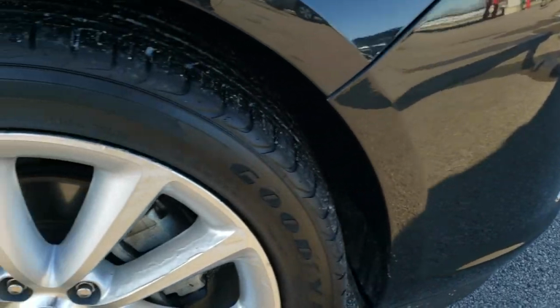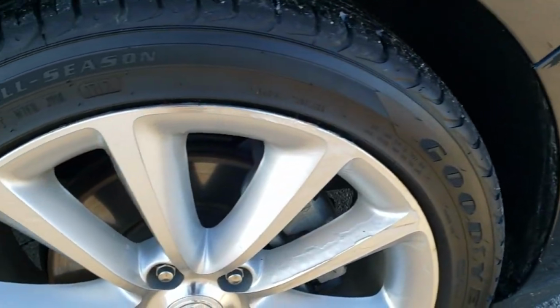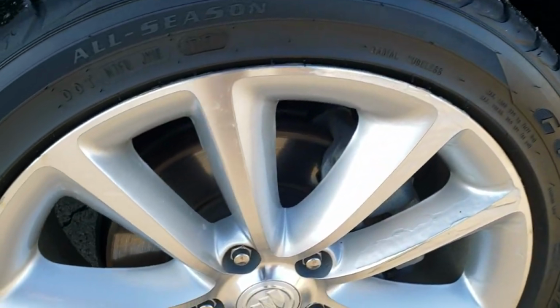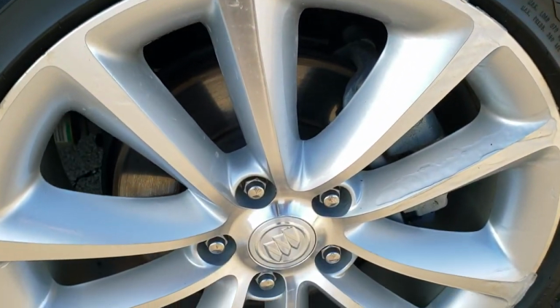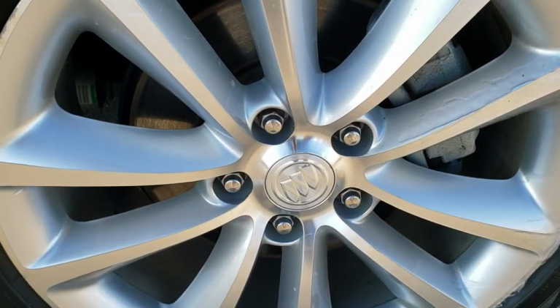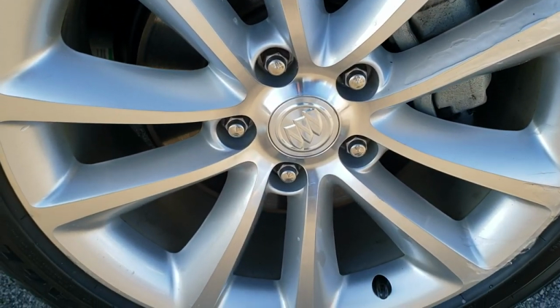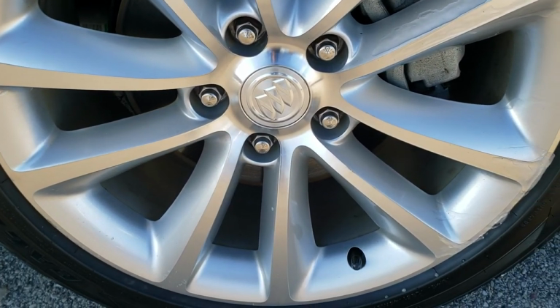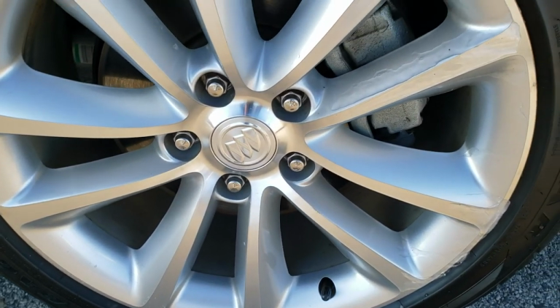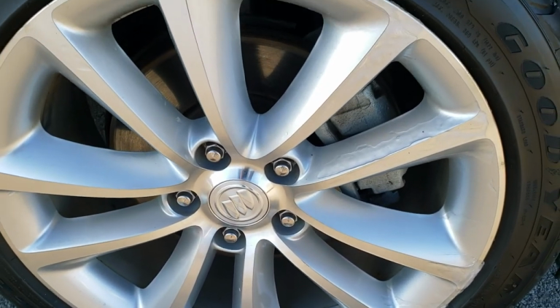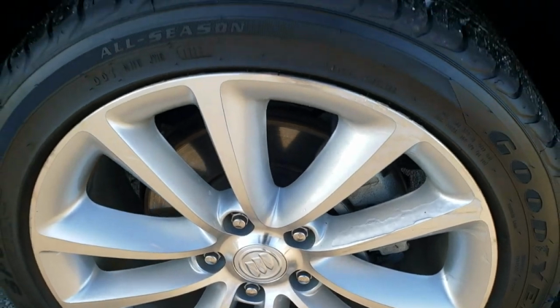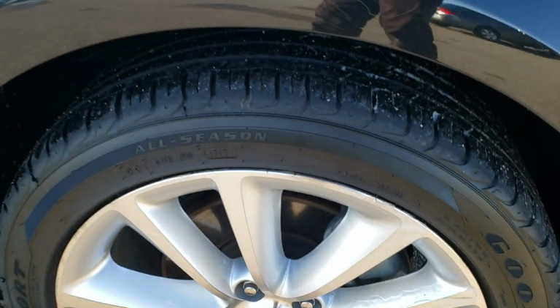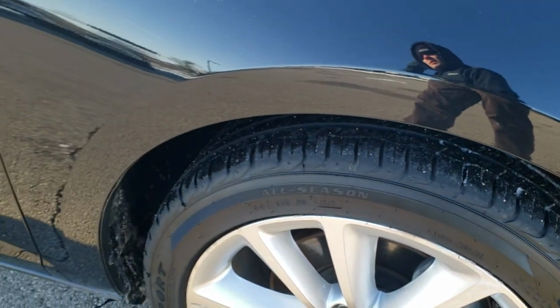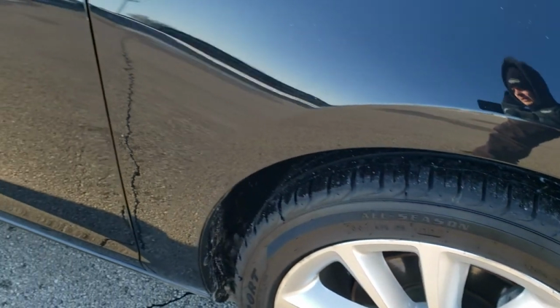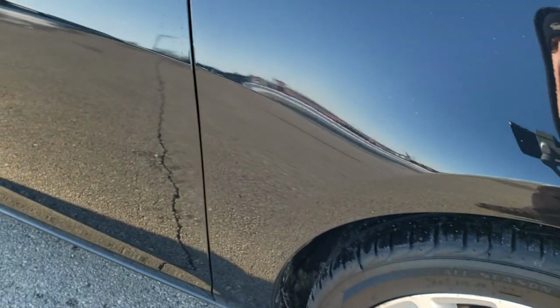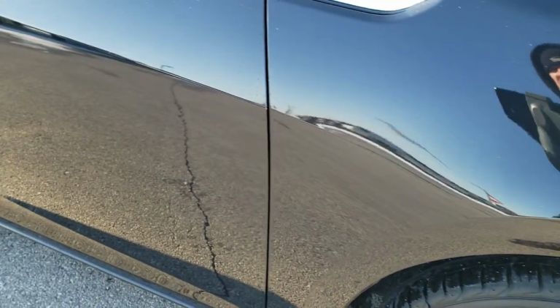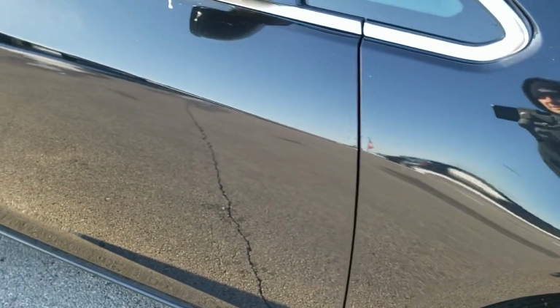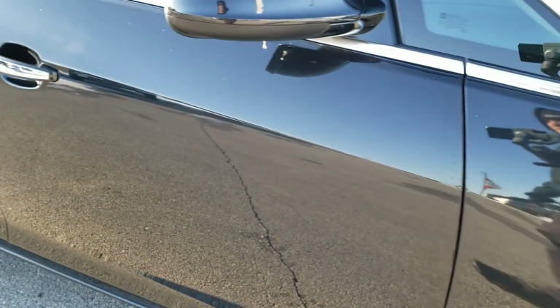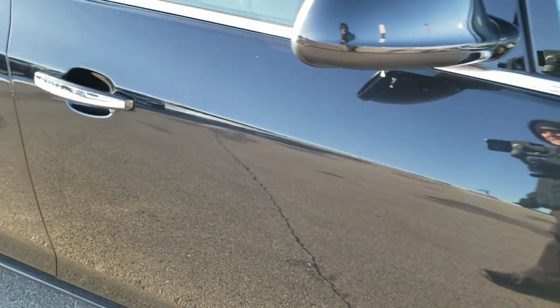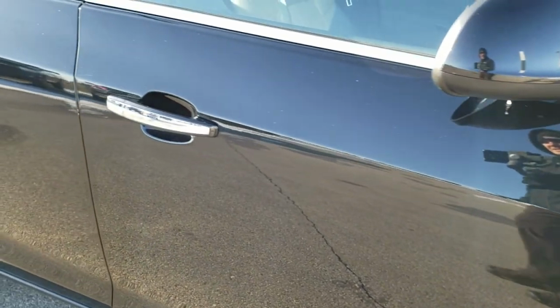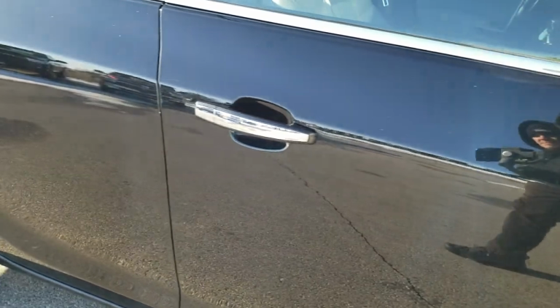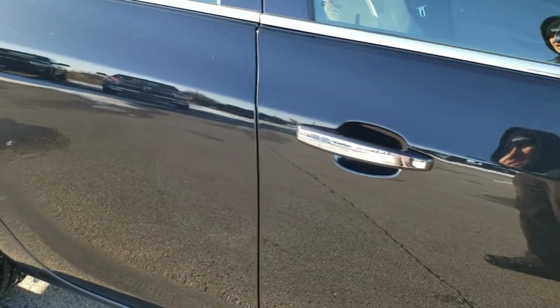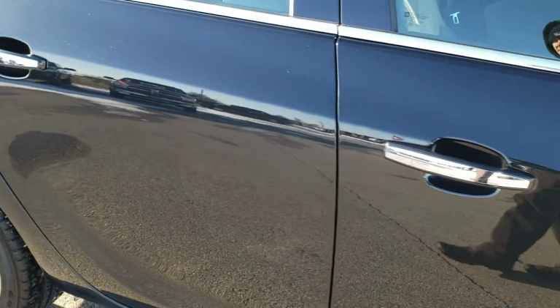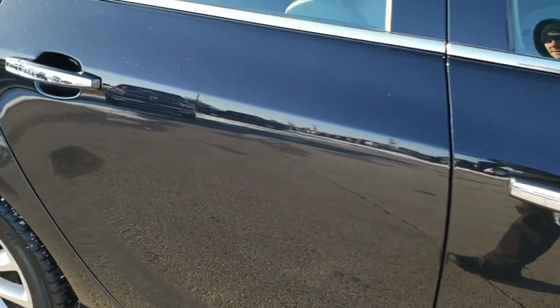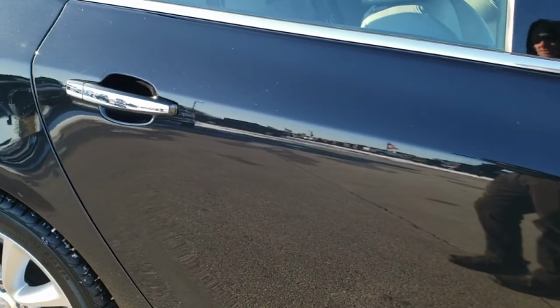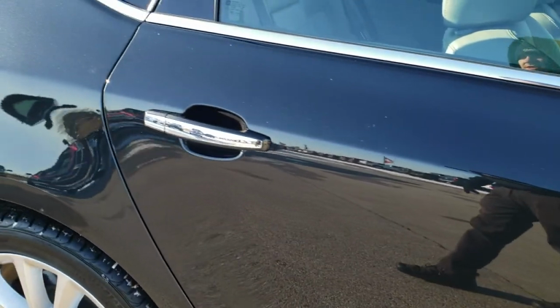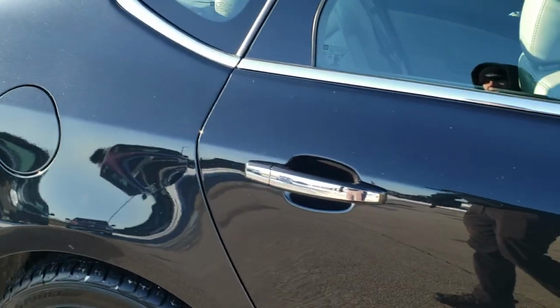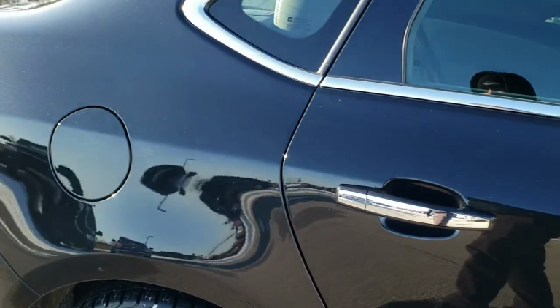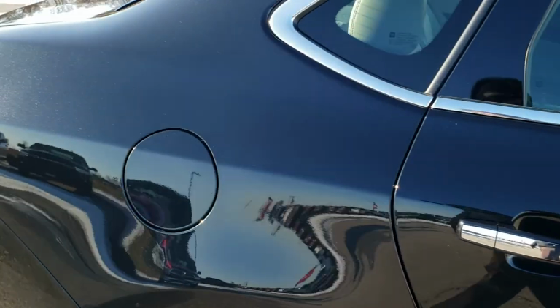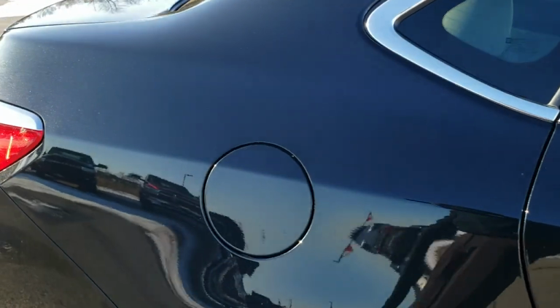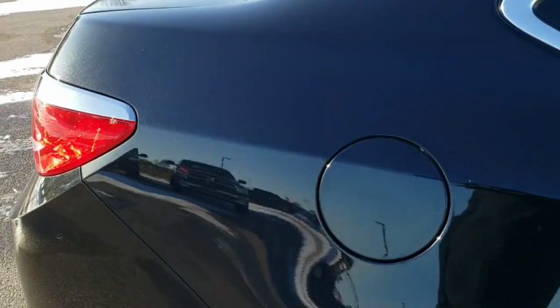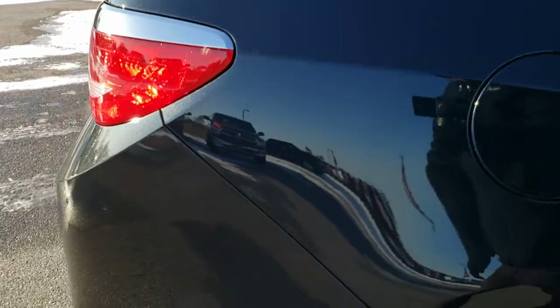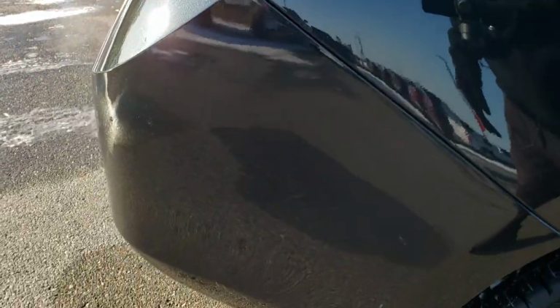The passenger side rim is in pretty nice condition. There's just a little bit of ice on there, but it is 14 degrees out today so that can happen. Down this side of the car you can see just how reflective and mirror-like that paint is, and how clean the body is.